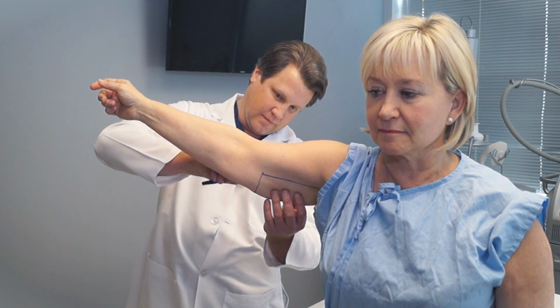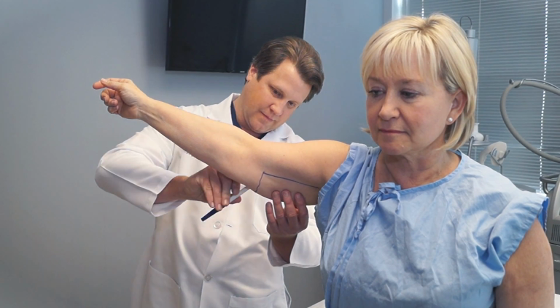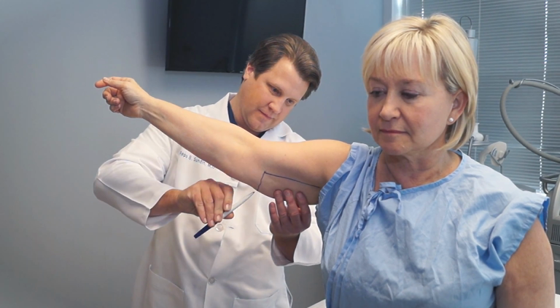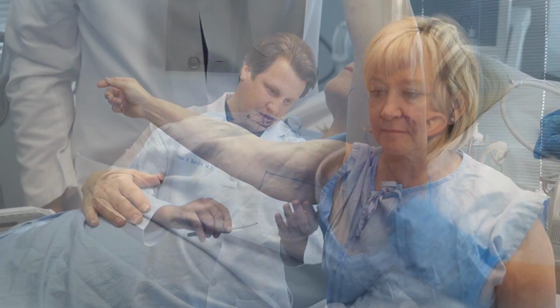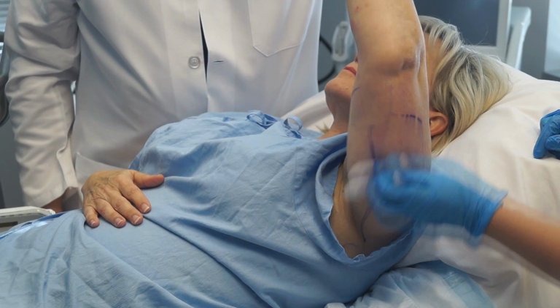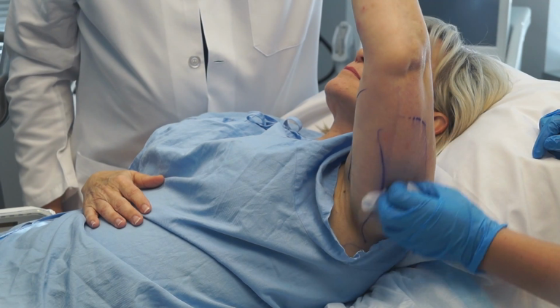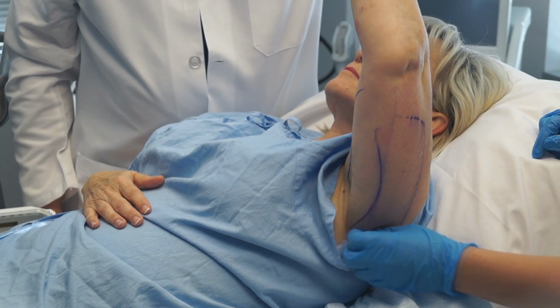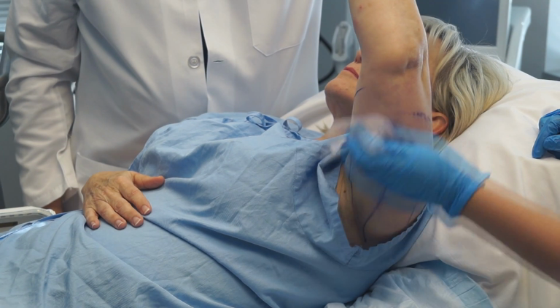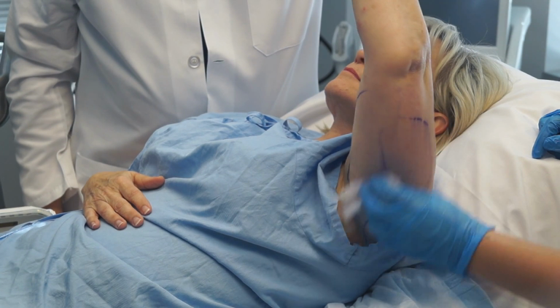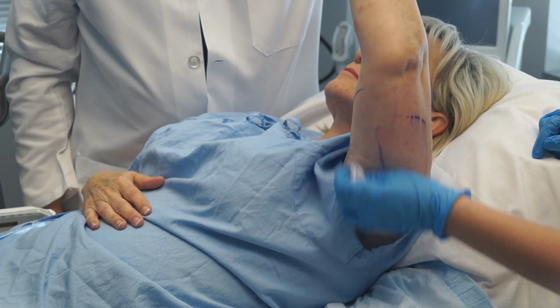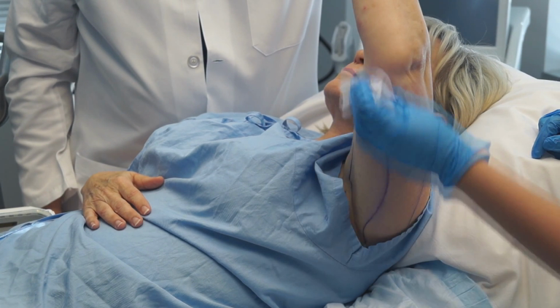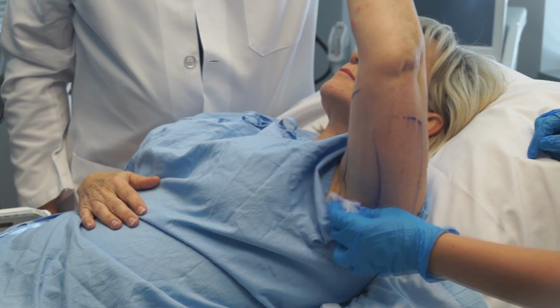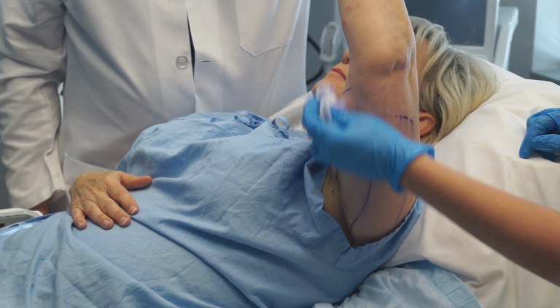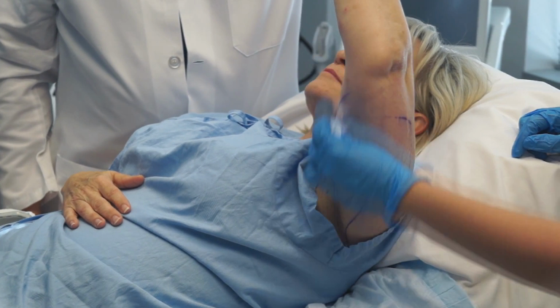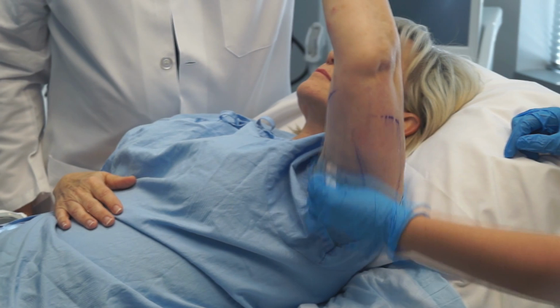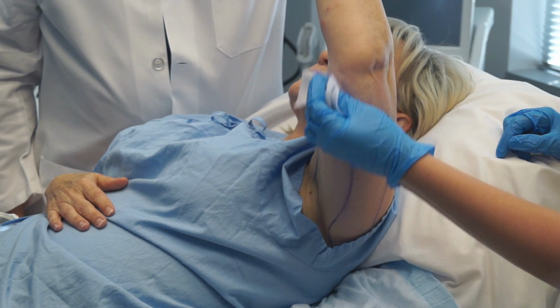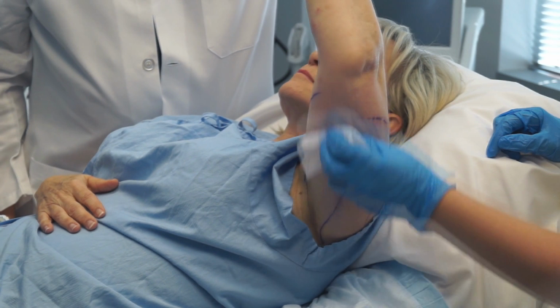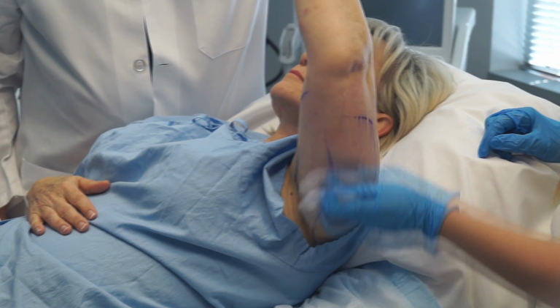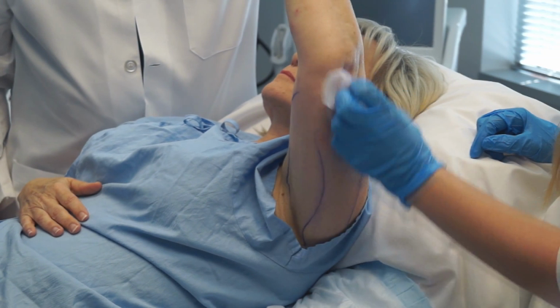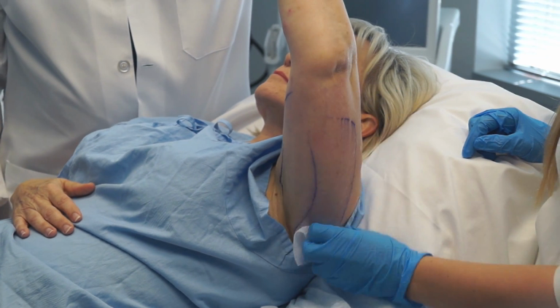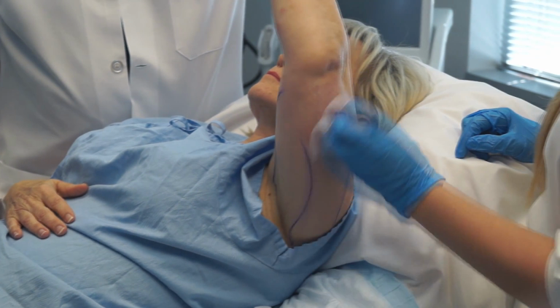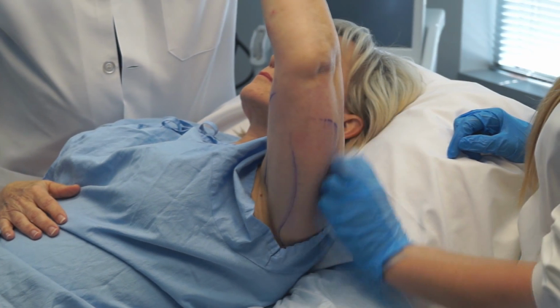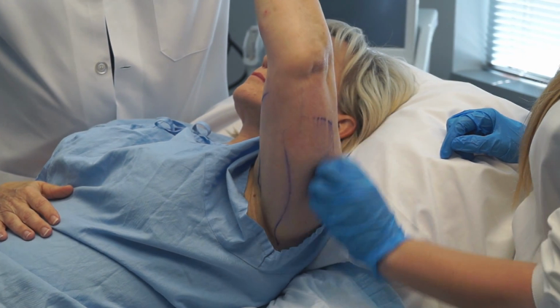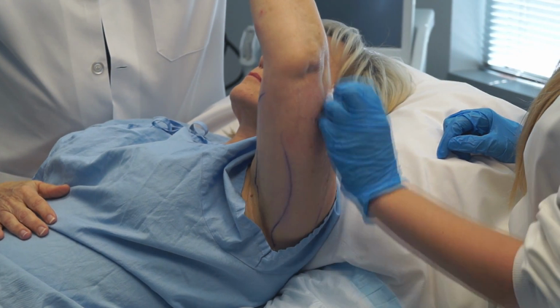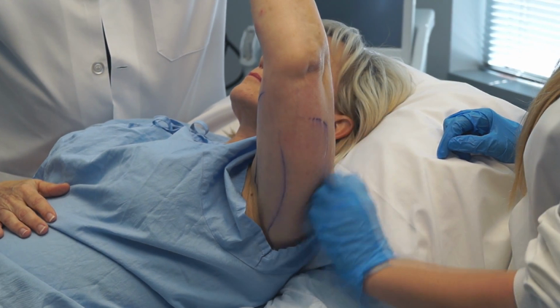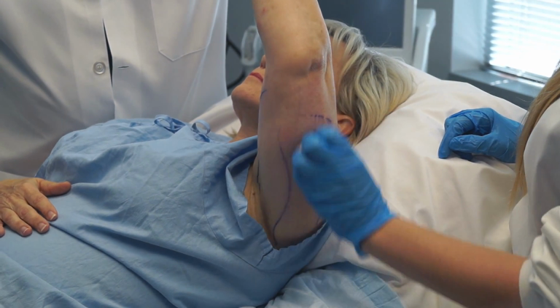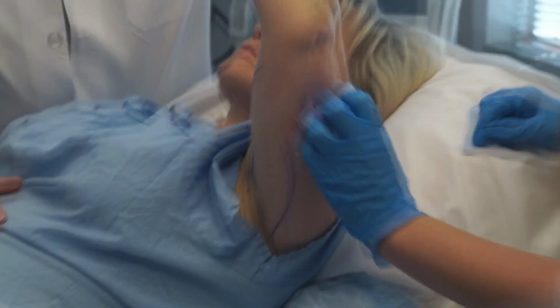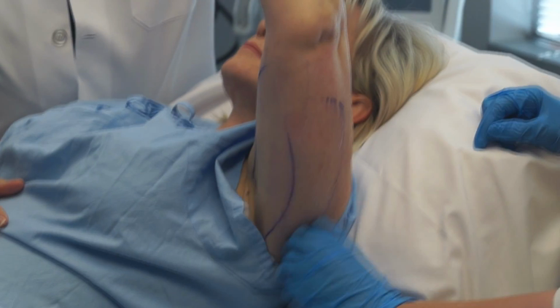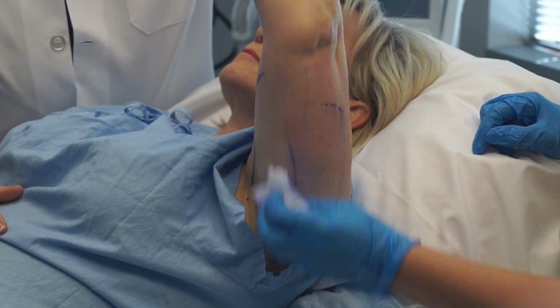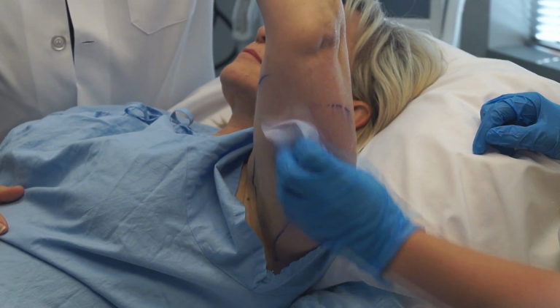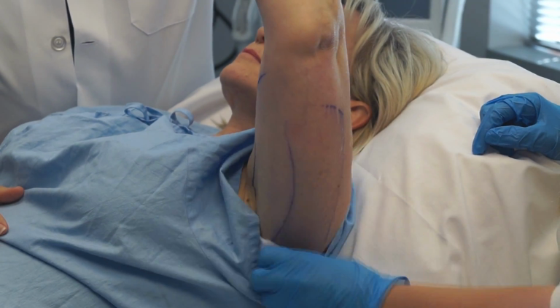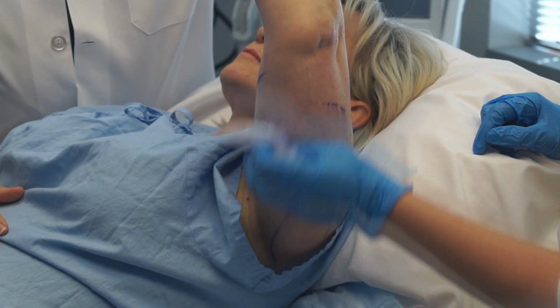We prep the skin with a glycerin wipe, and you can see that our assistant is wiping the skin gently. This process lasts about a minute.